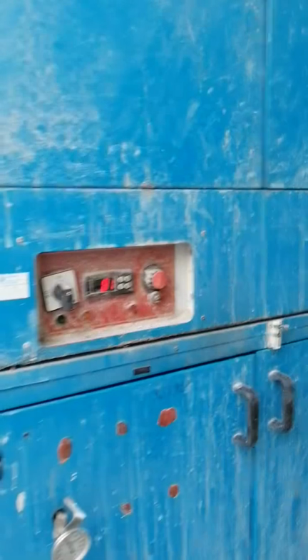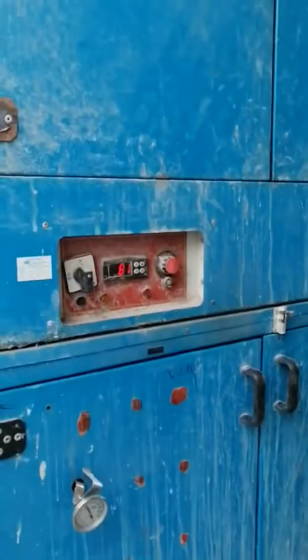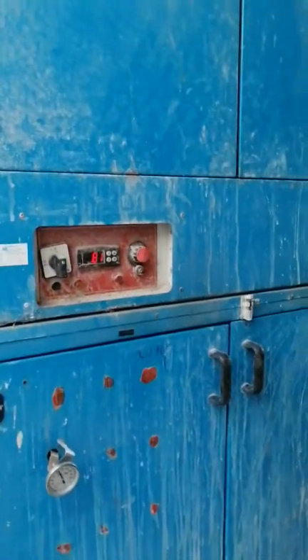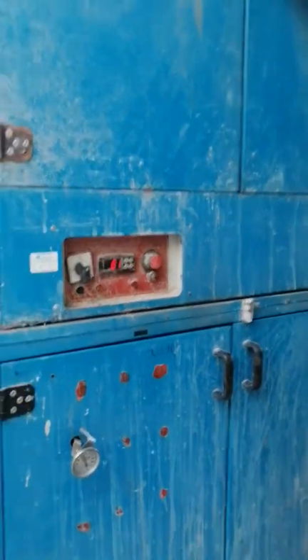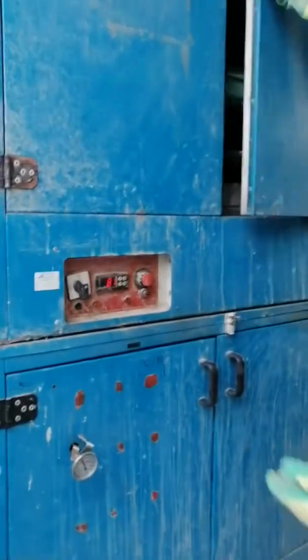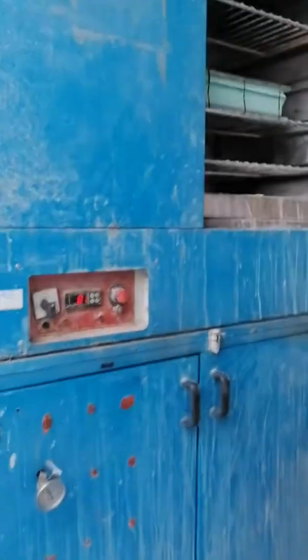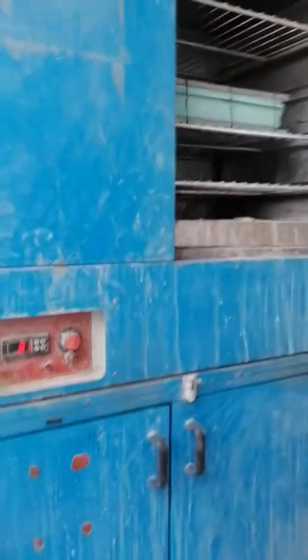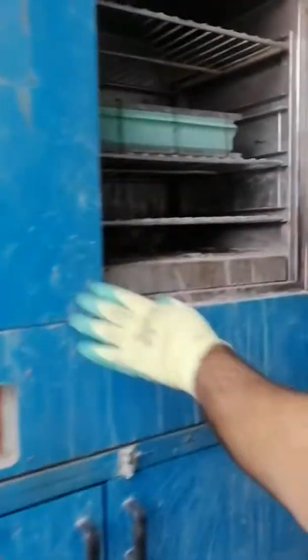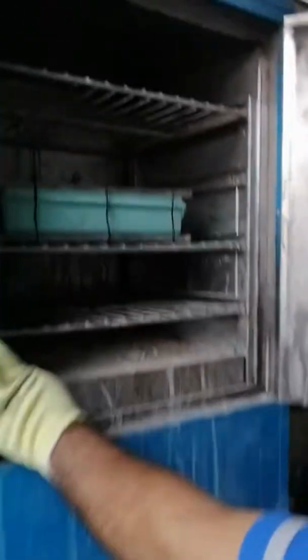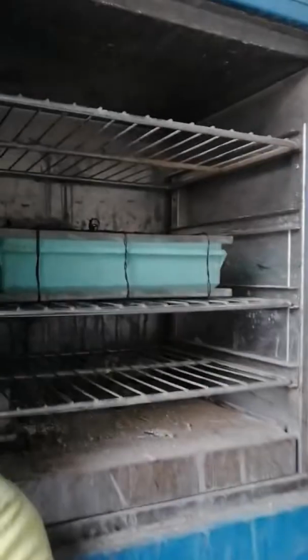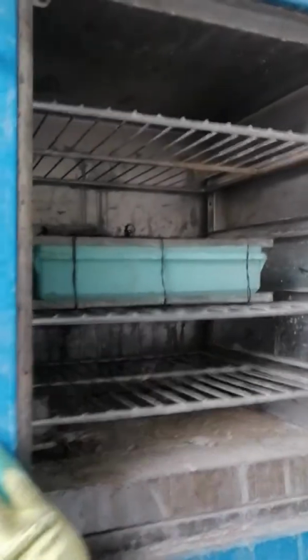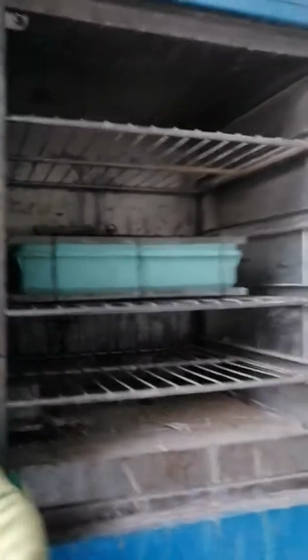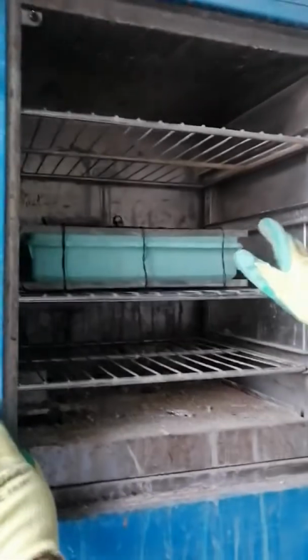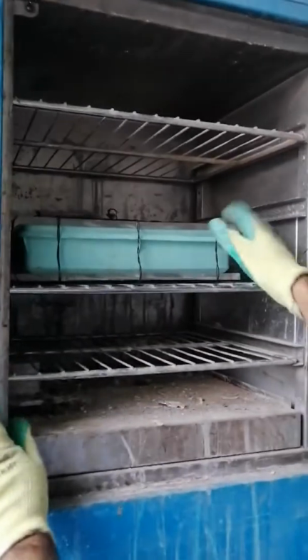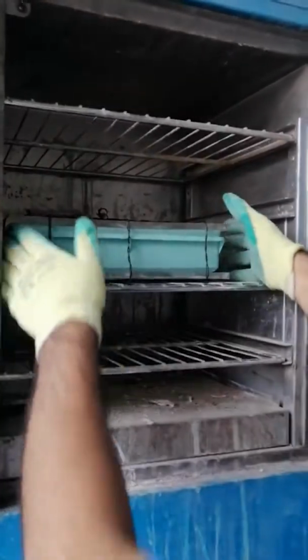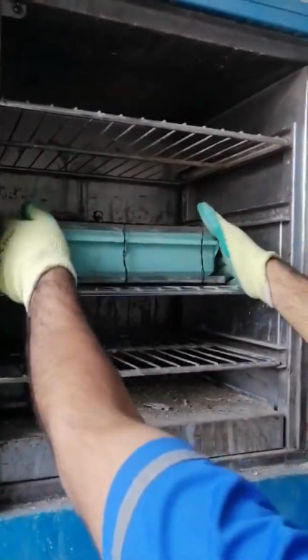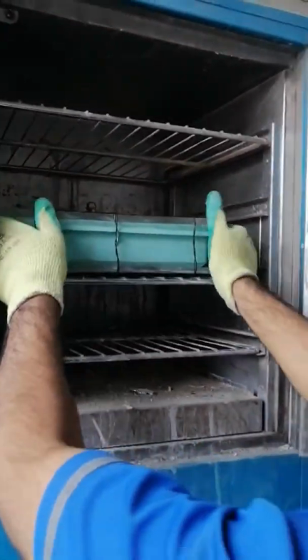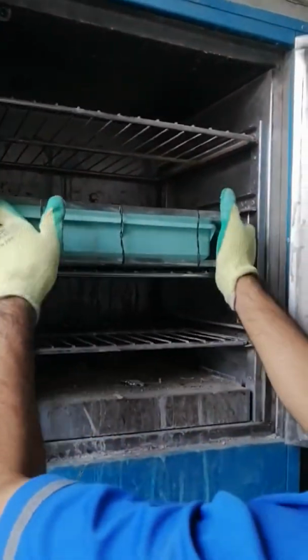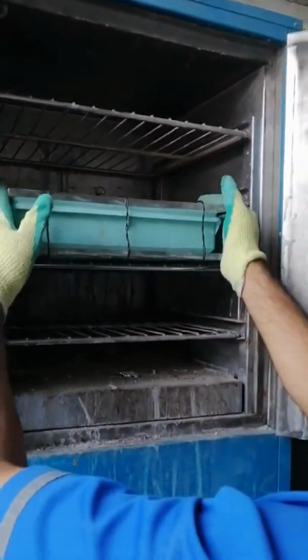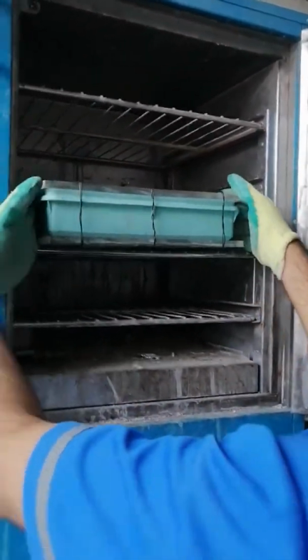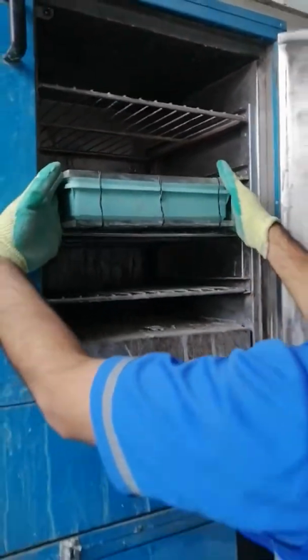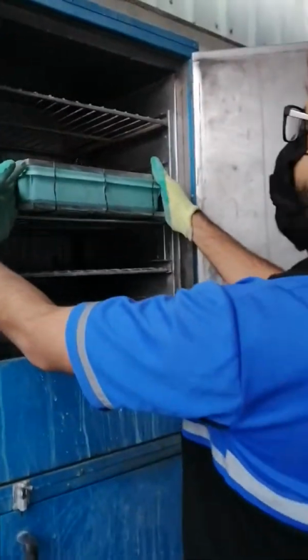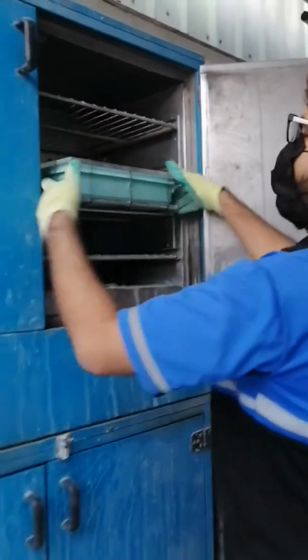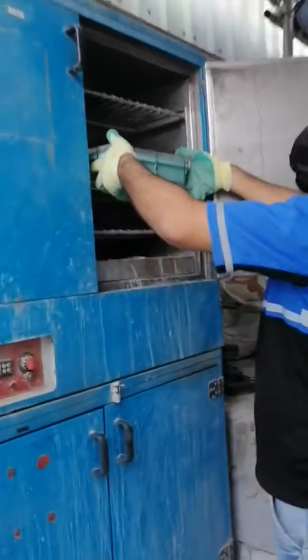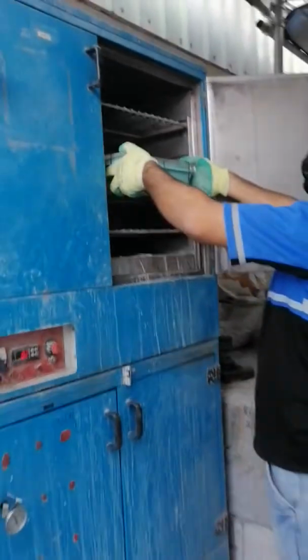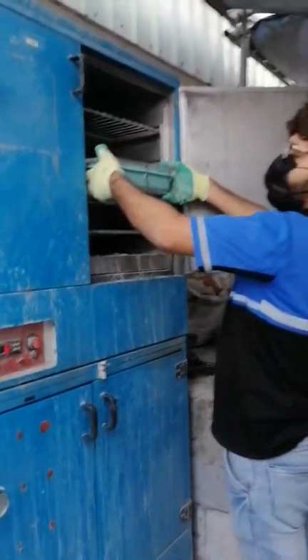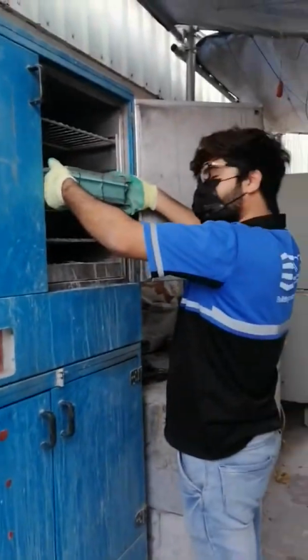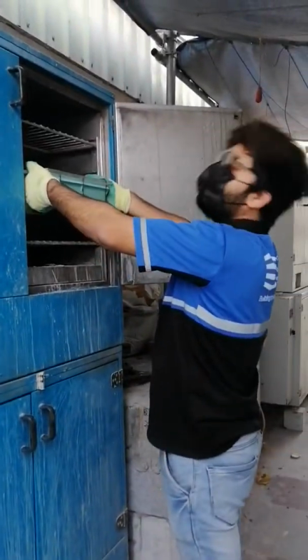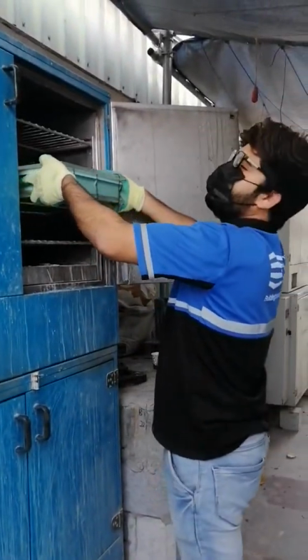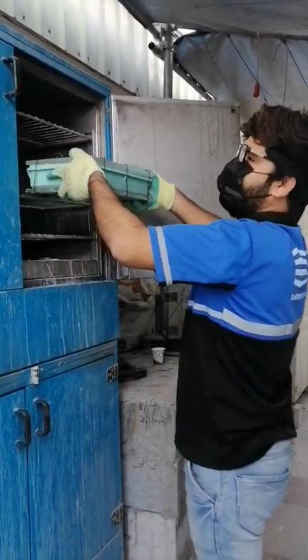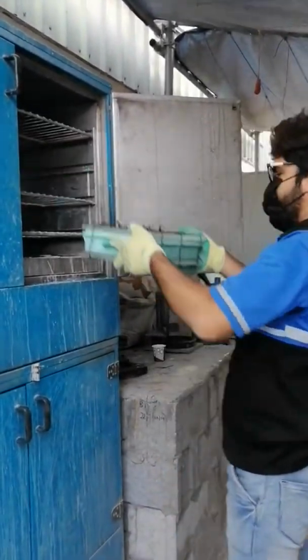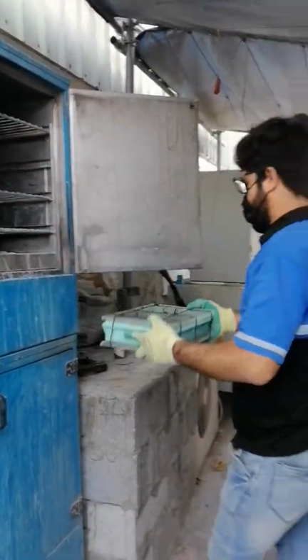We kept the sample yesterday in 80 degree temperature with solution. This is the way we keep it here. We will take this one out and we are going to take the reading of 24 hours with solution mixed in 80 degree temperature.